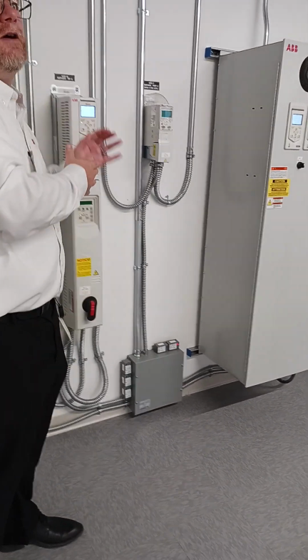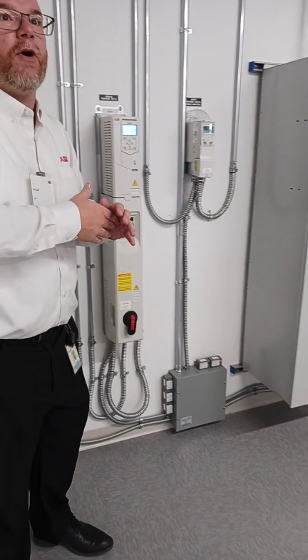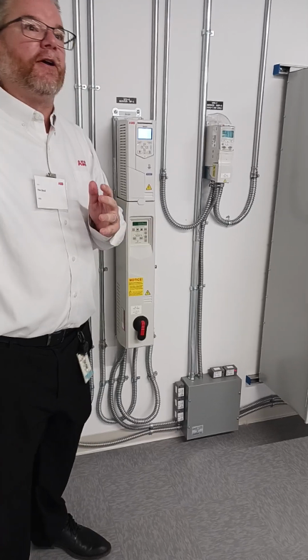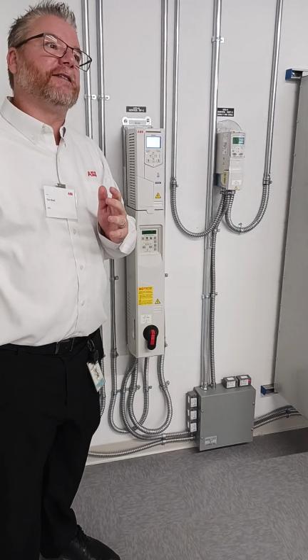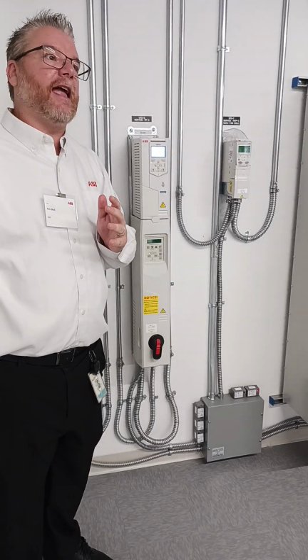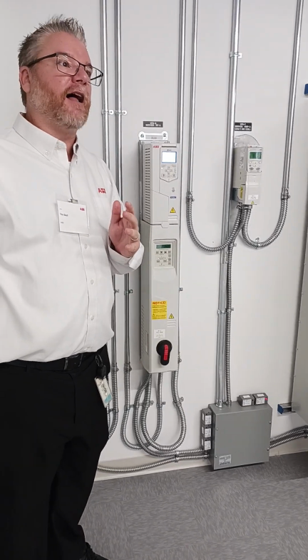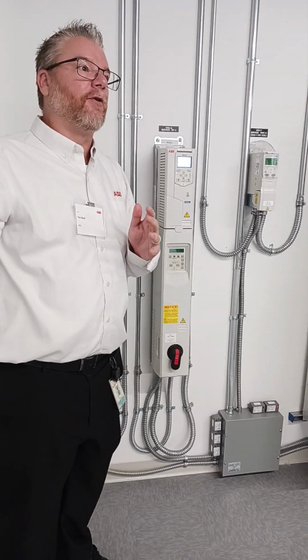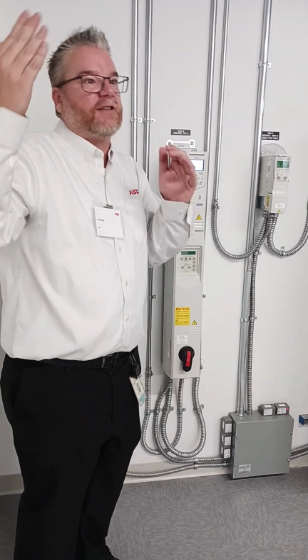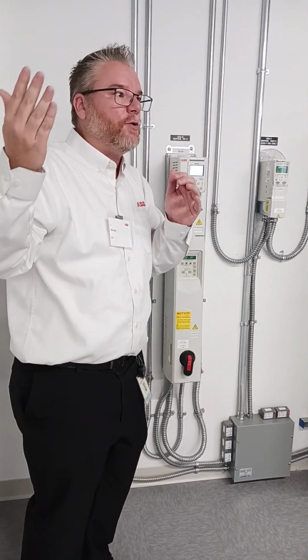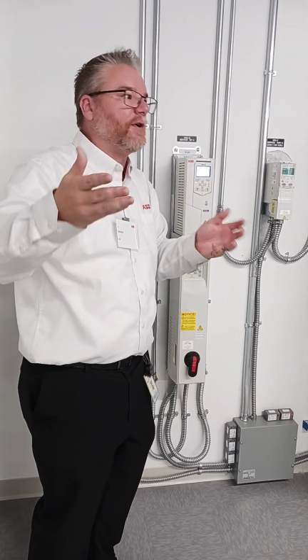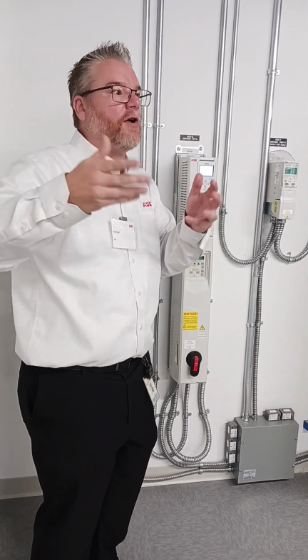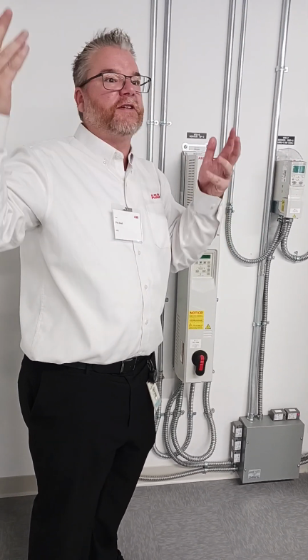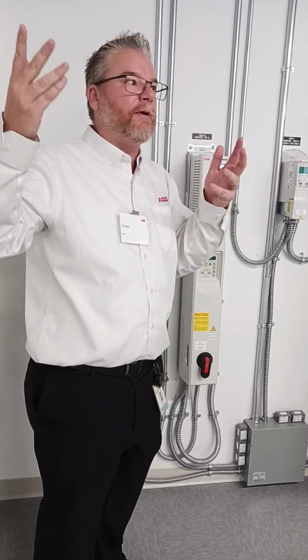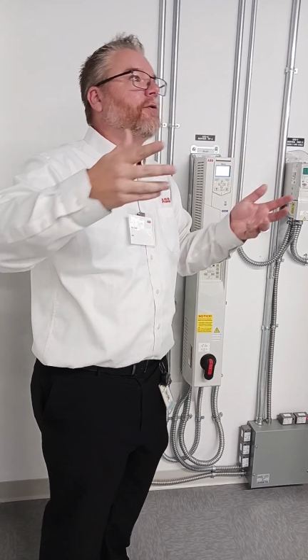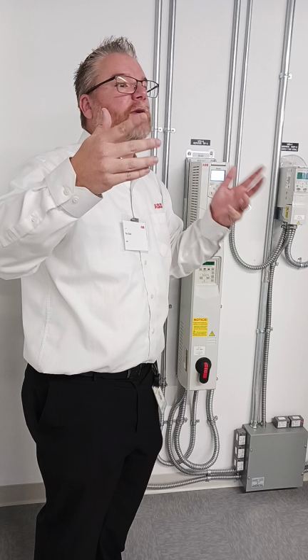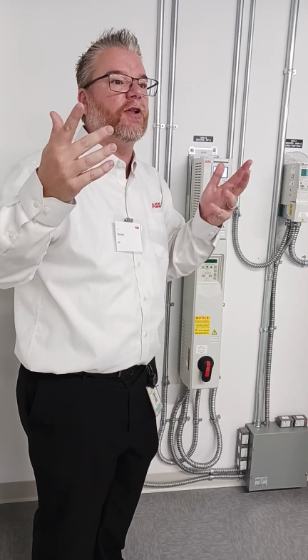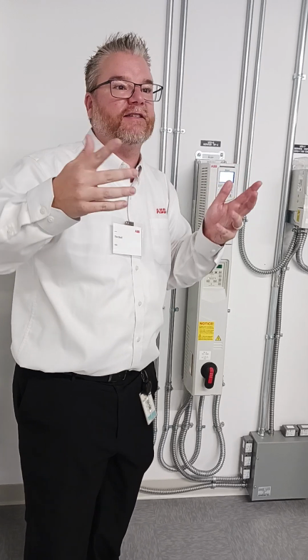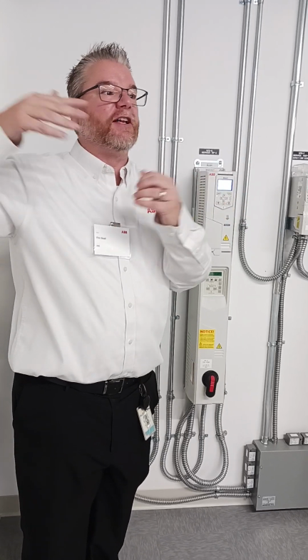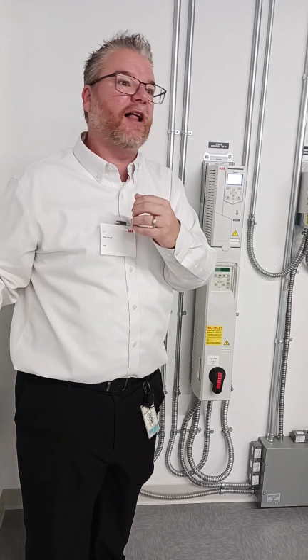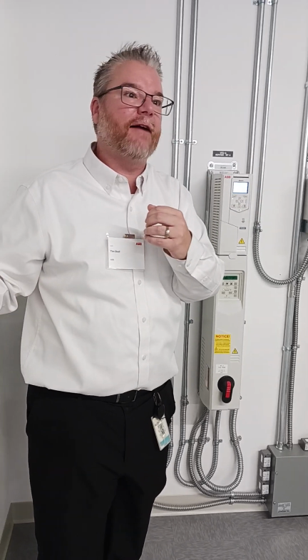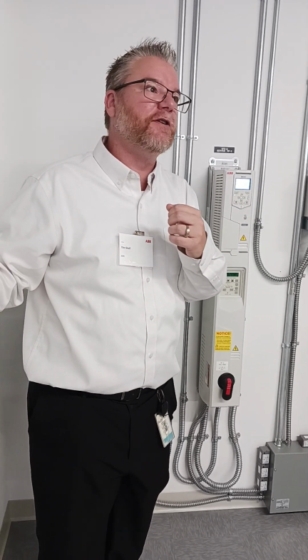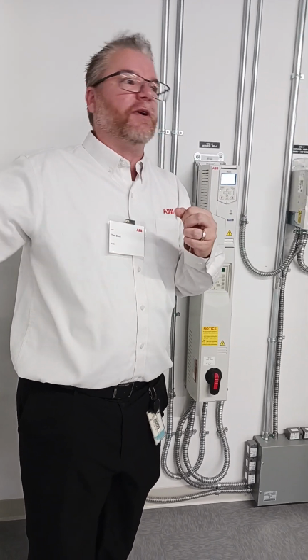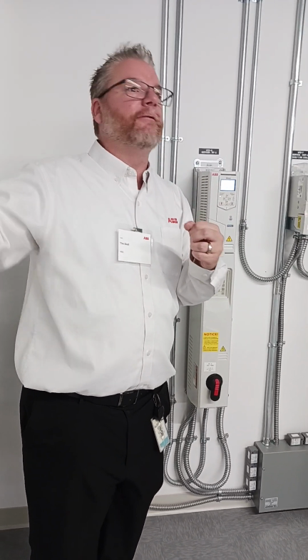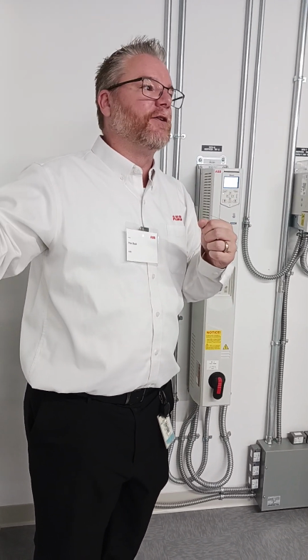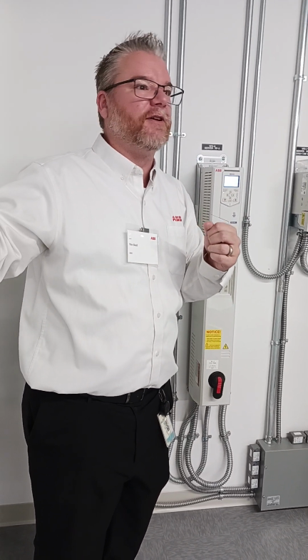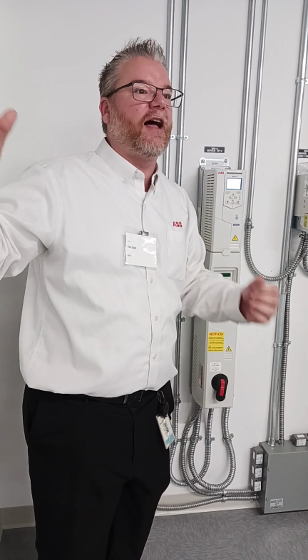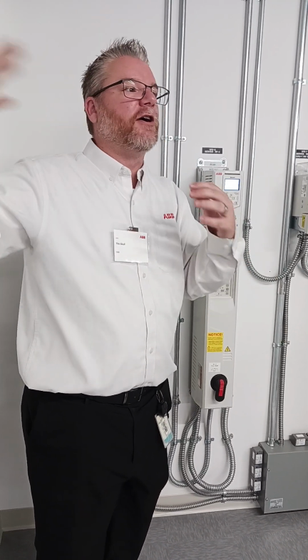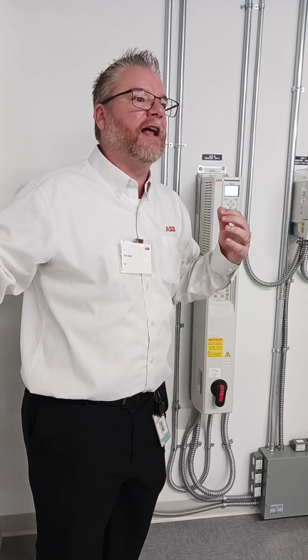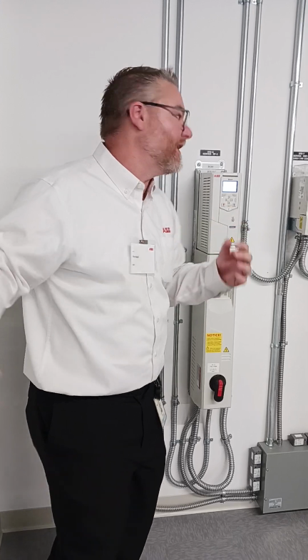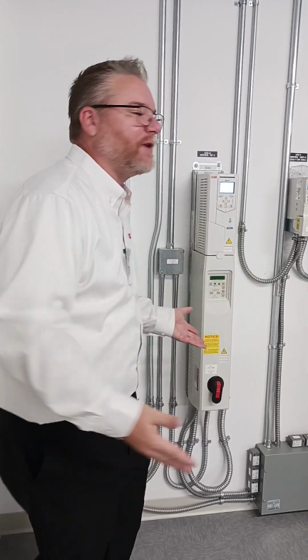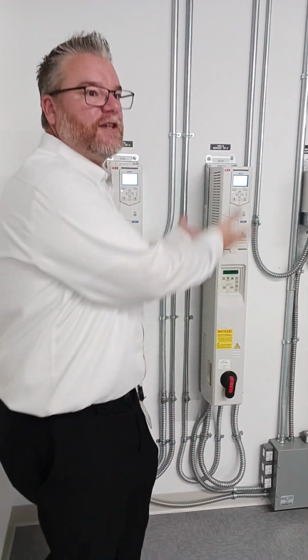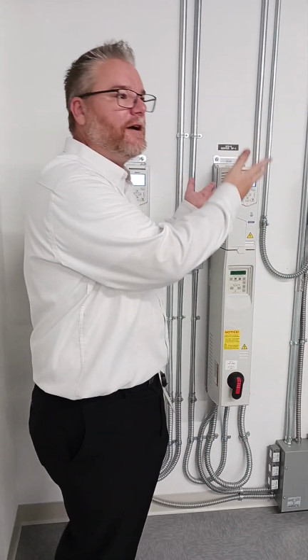When my building is at 8 o'clock in the morning and it's a little bit cool and we're not 100% occupied, I don't need as much cooling as I do at 2 o'clock in the afternoon when it's 95 degrees in the middle of July and we're 100% occupied. That's when everything's going to speed up.